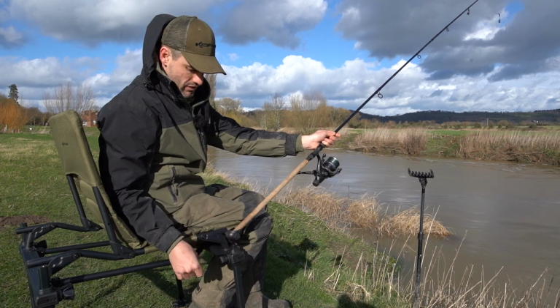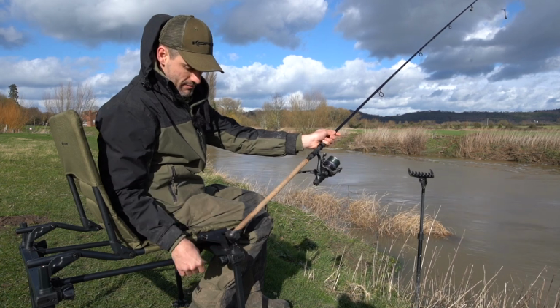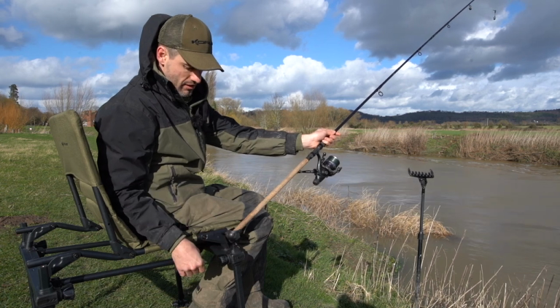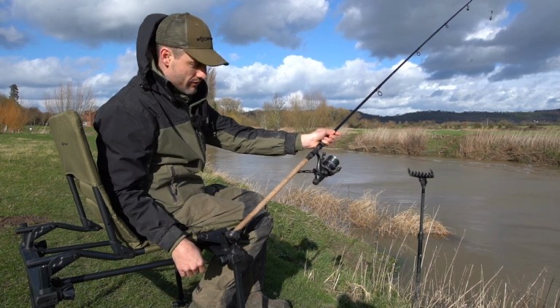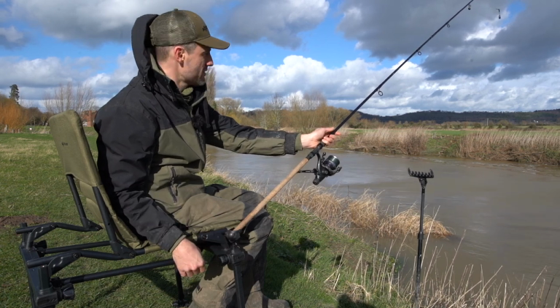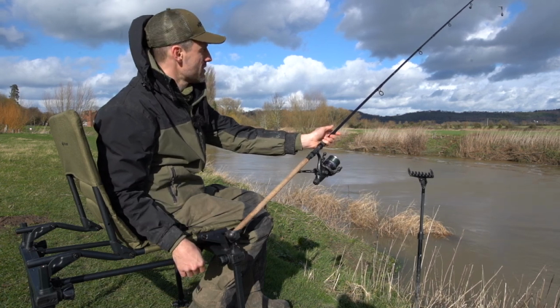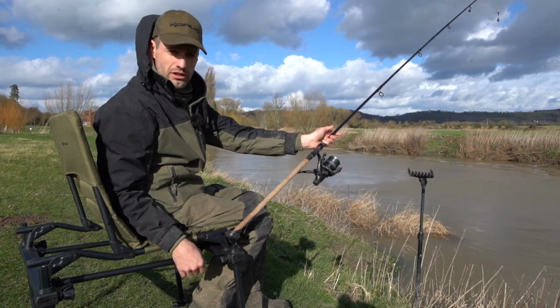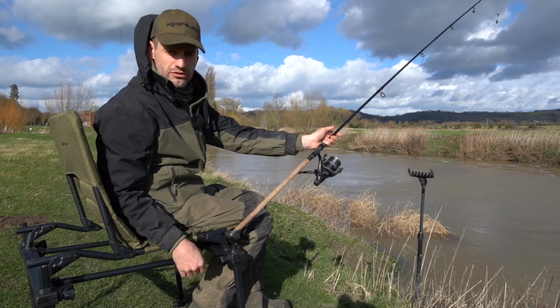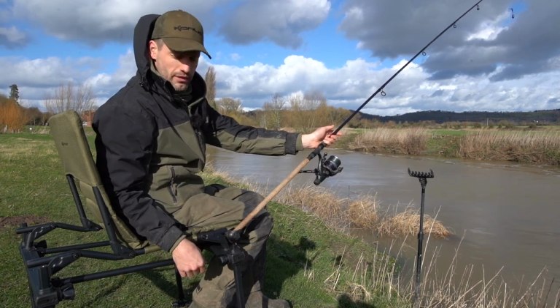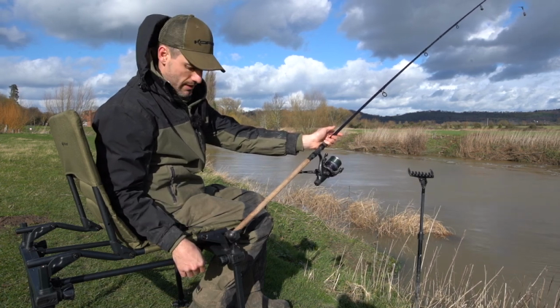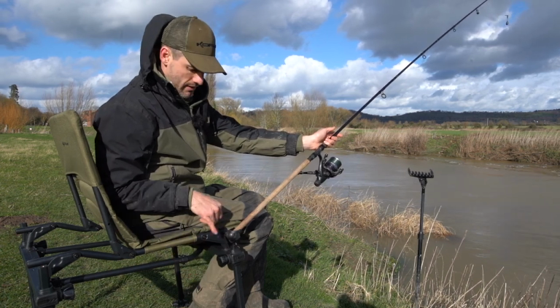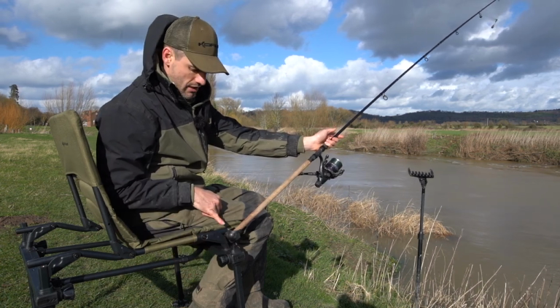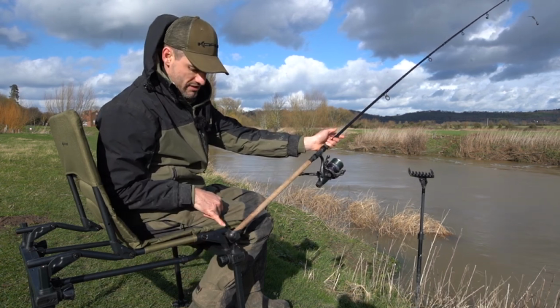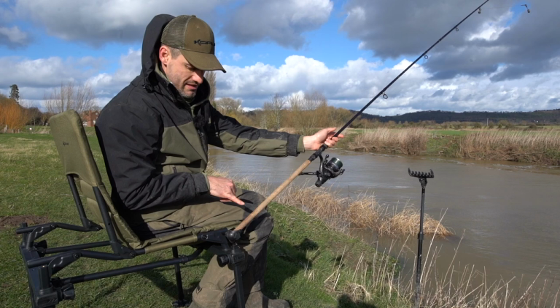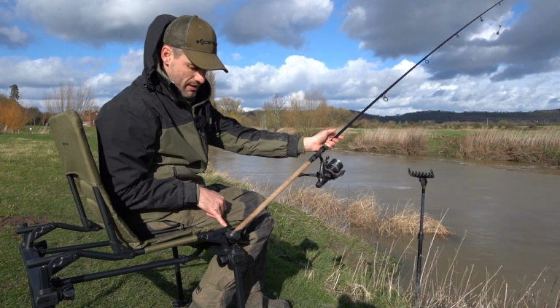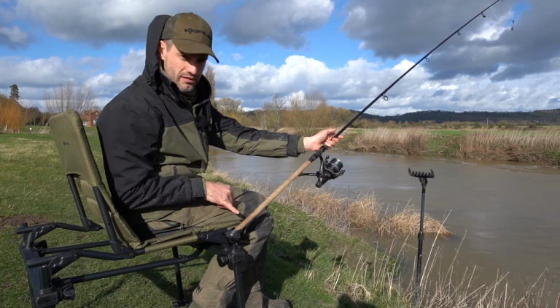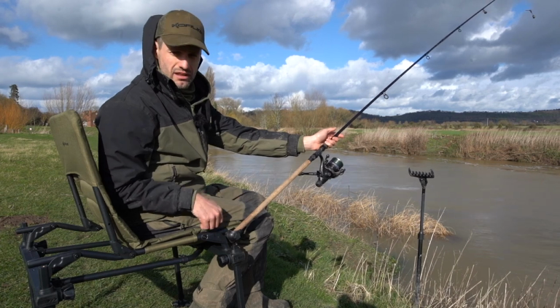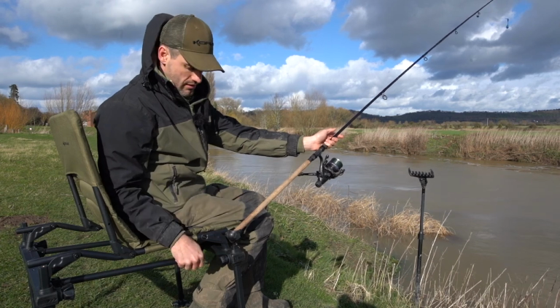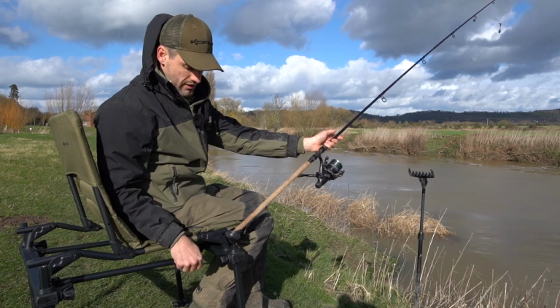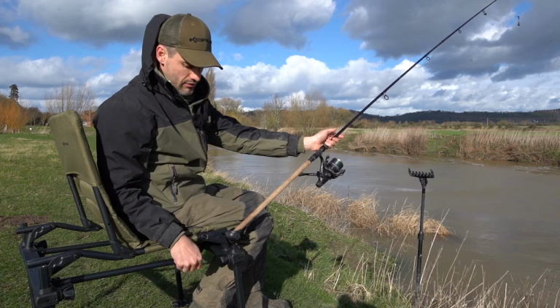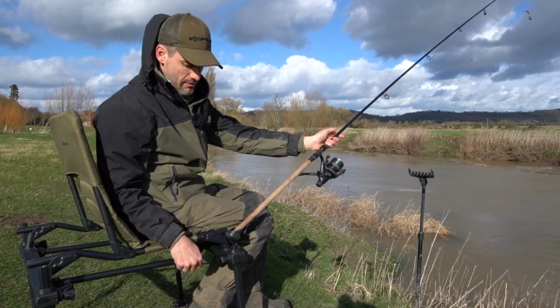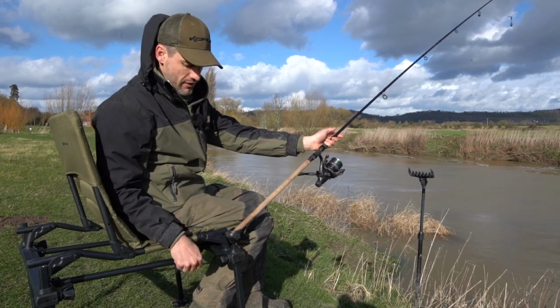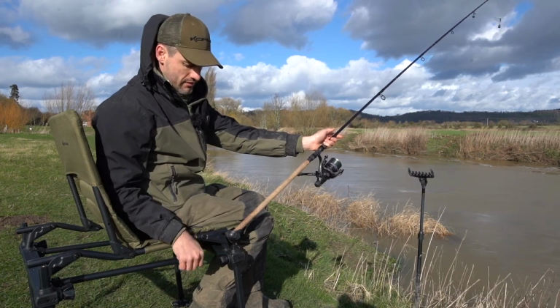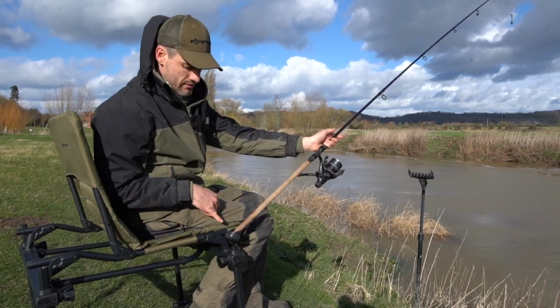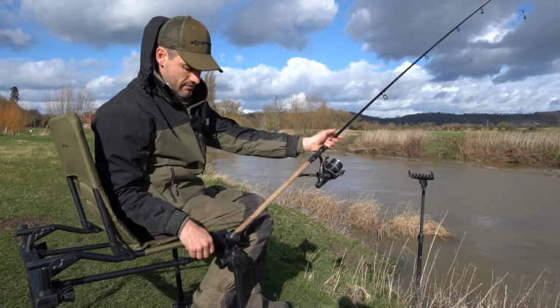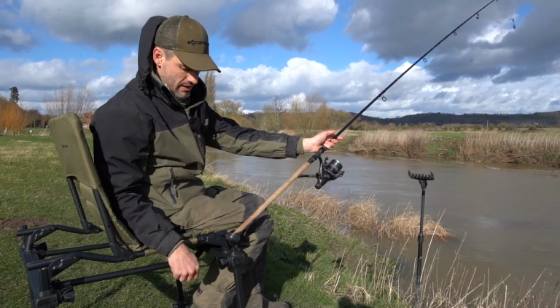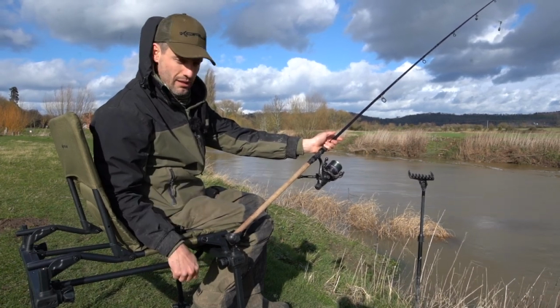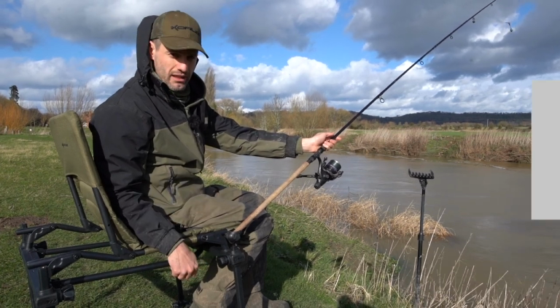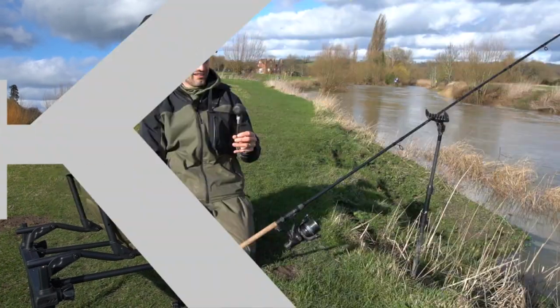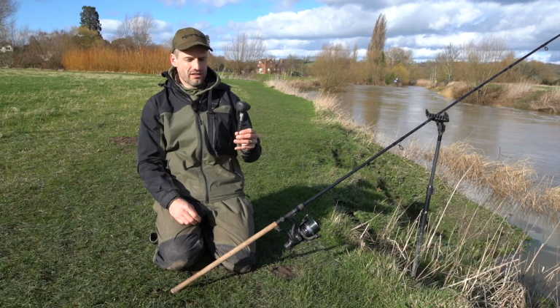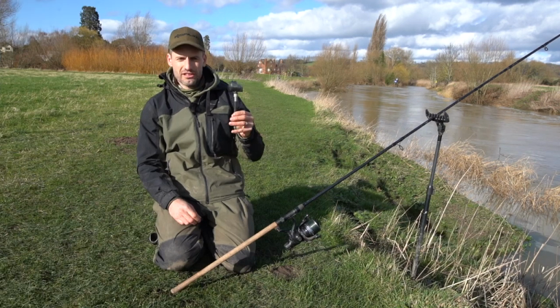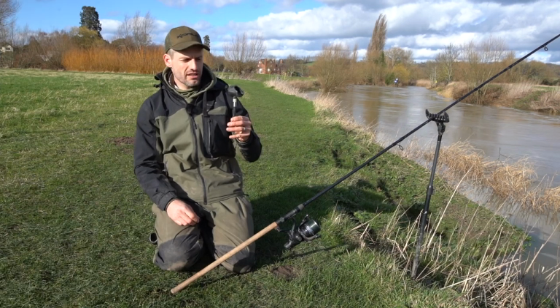Strong clamps — that's not moving and your rod's not going anywhere. The larger one is a bit deeper so you can get your rod in a bit further. They're a great bit of kit.